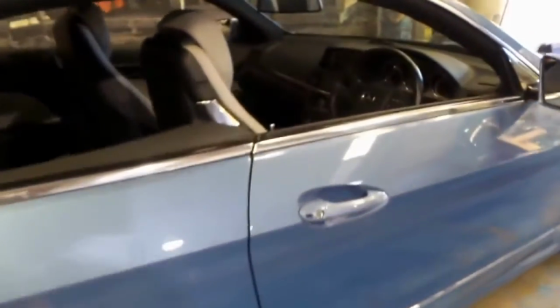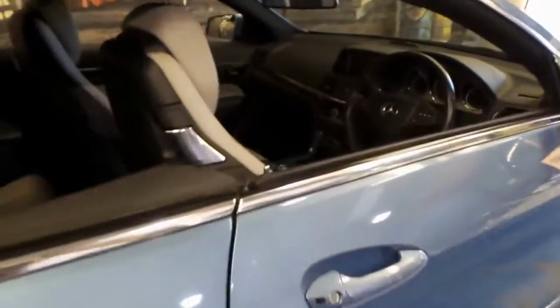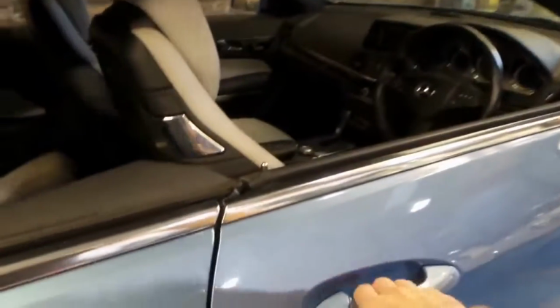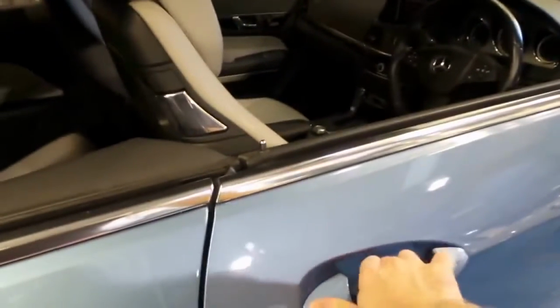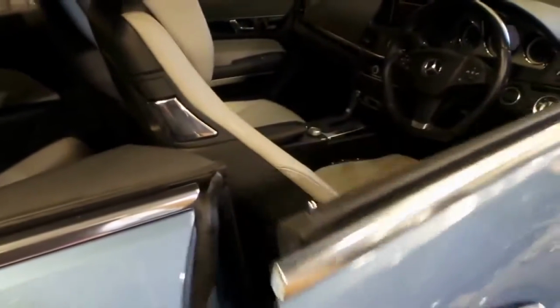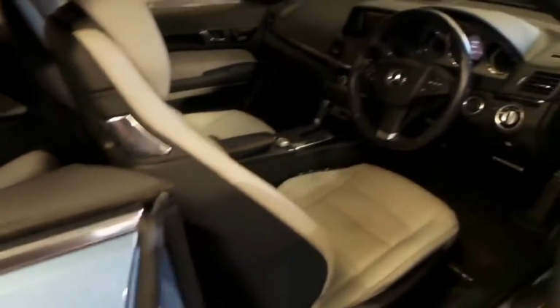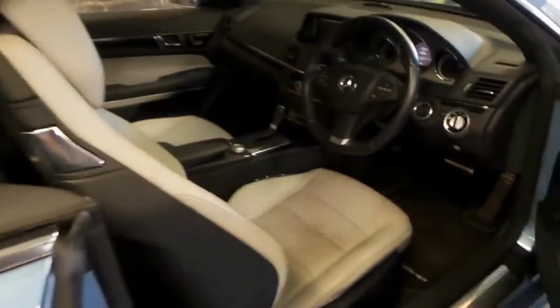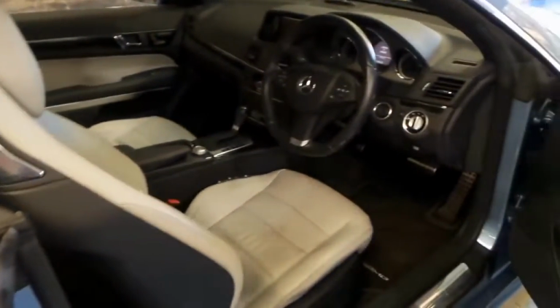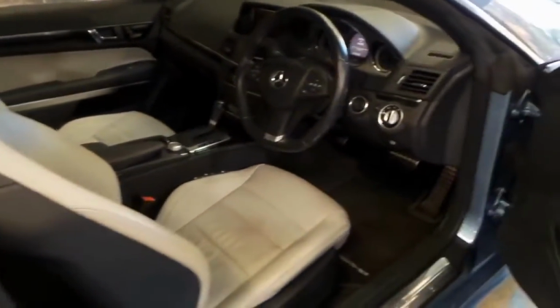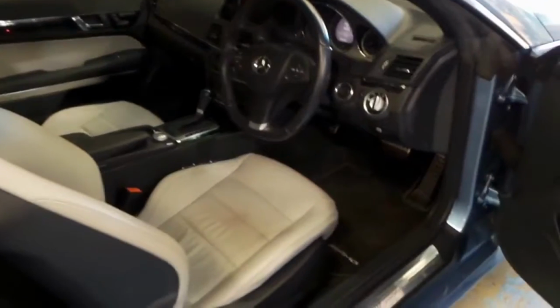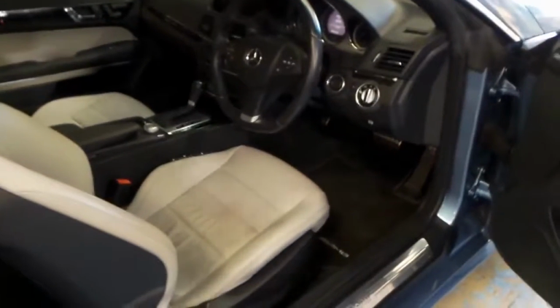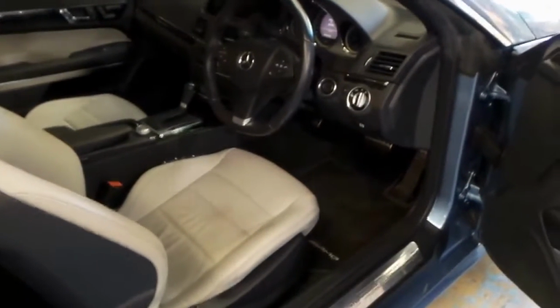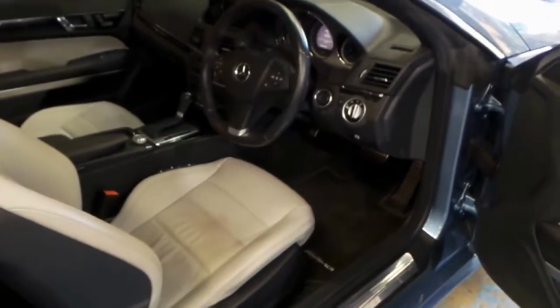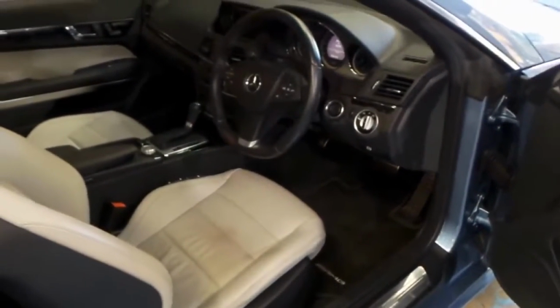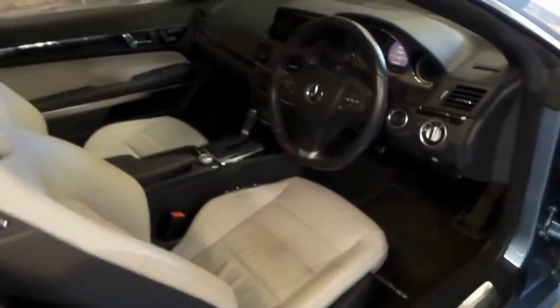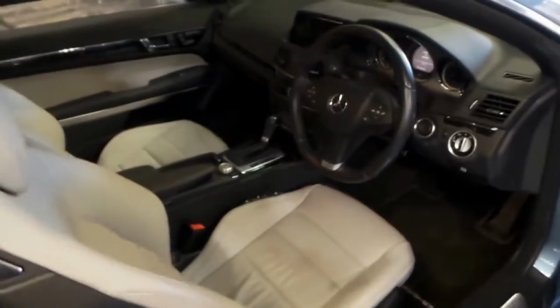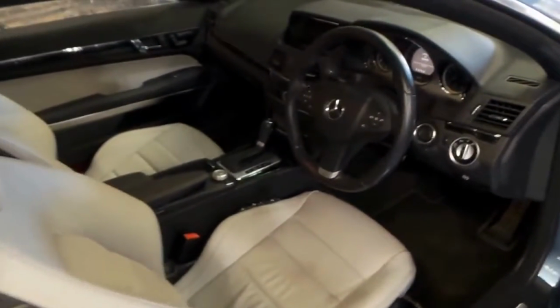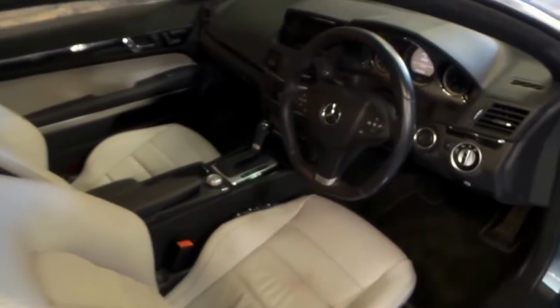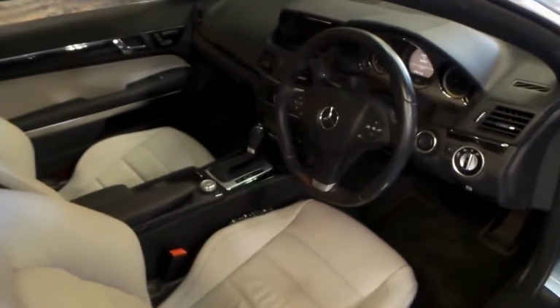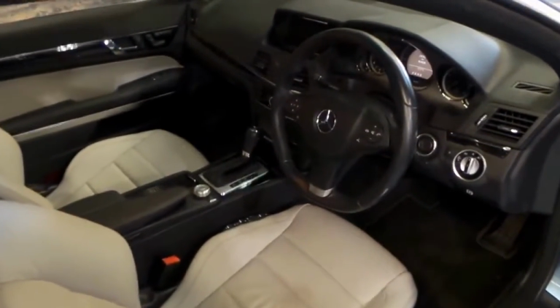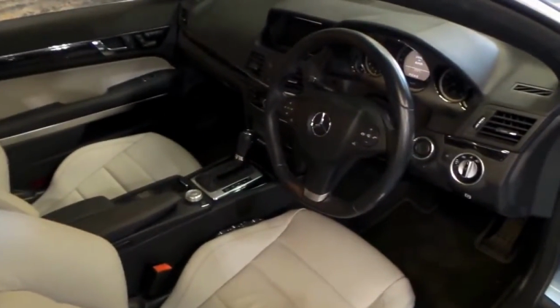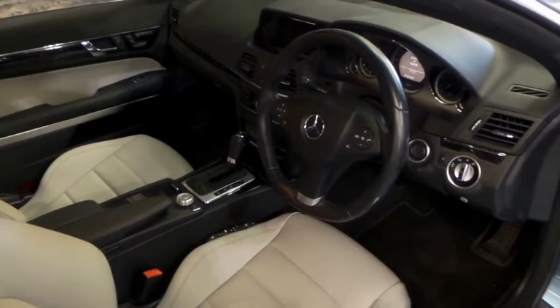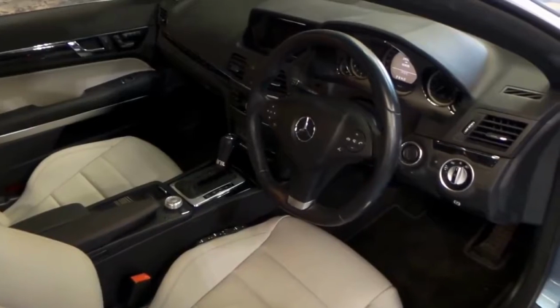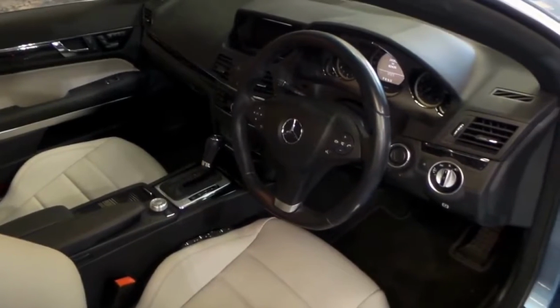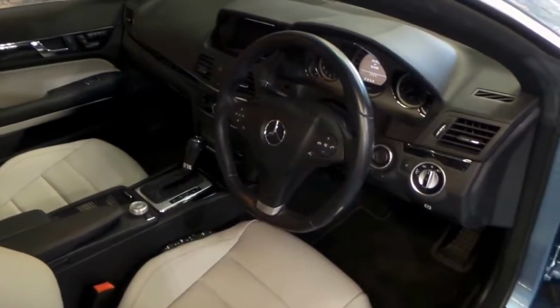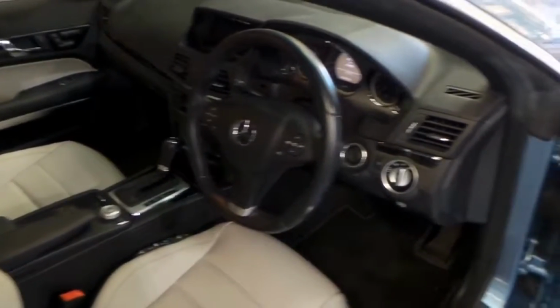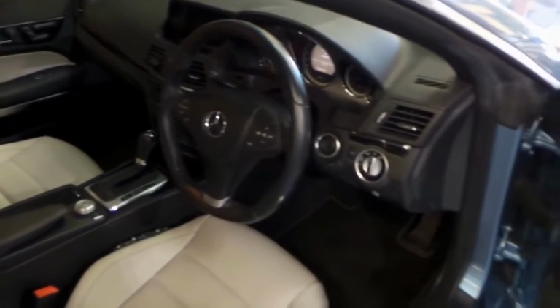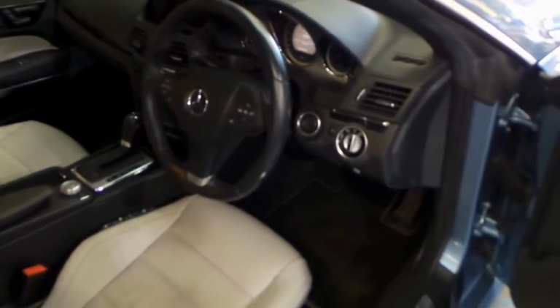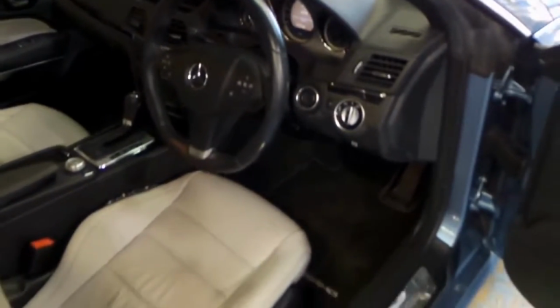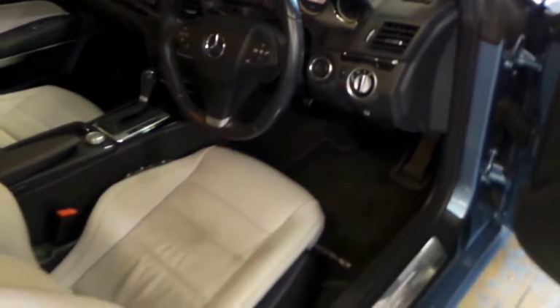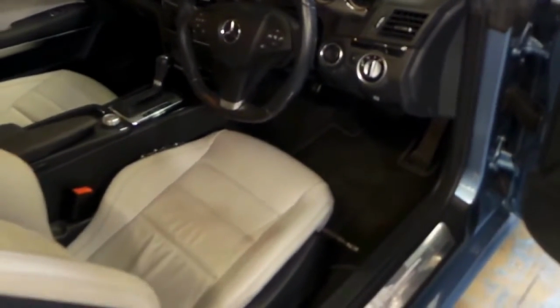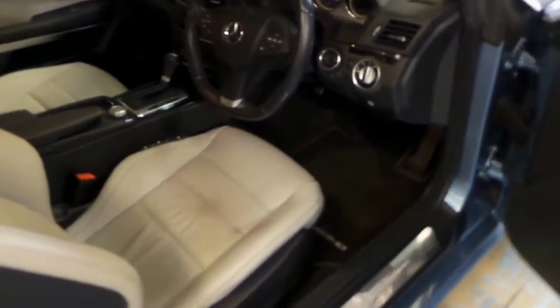It's got a full service history, two remote keys. It's got beige leather interior but it's got a black dashboard, black steering wheel, and black carpet, which is great.